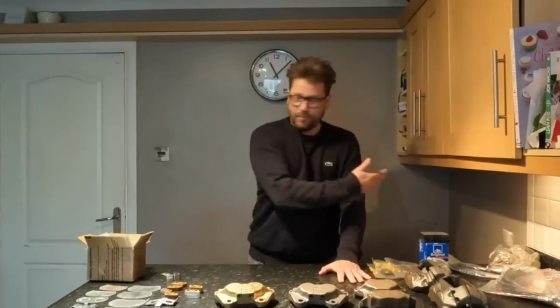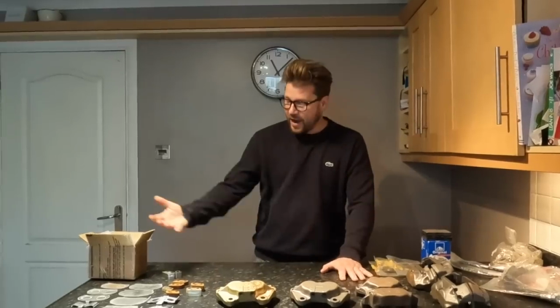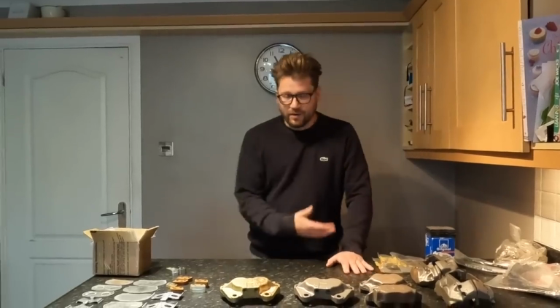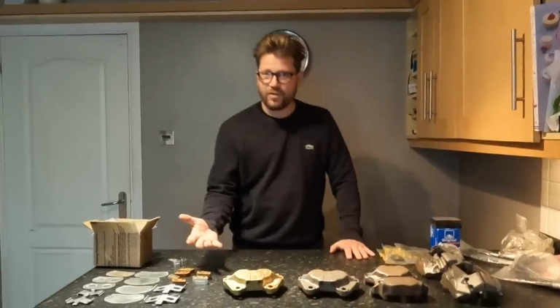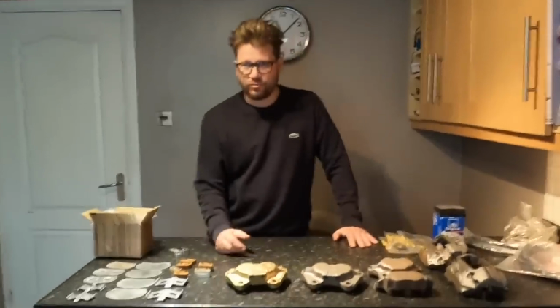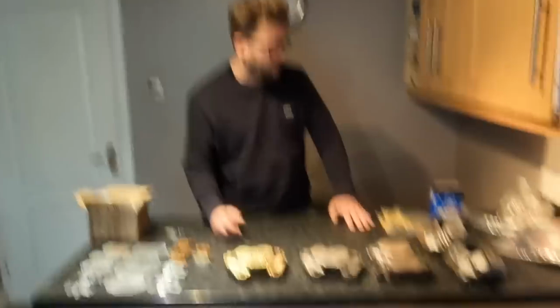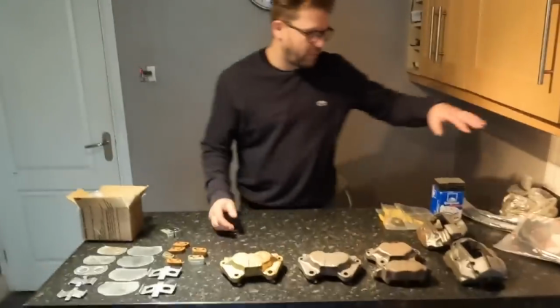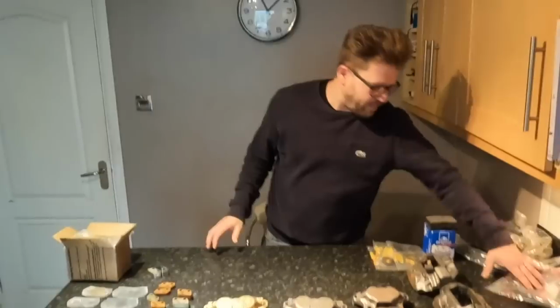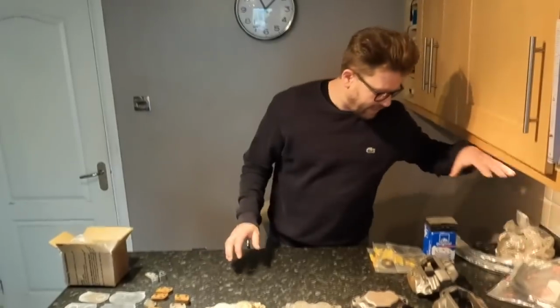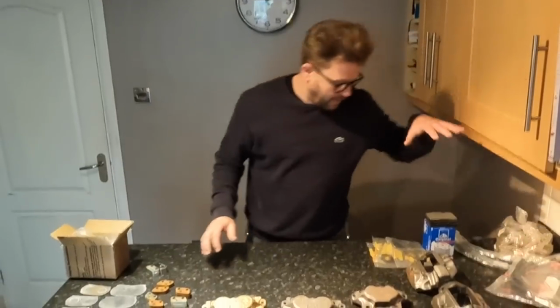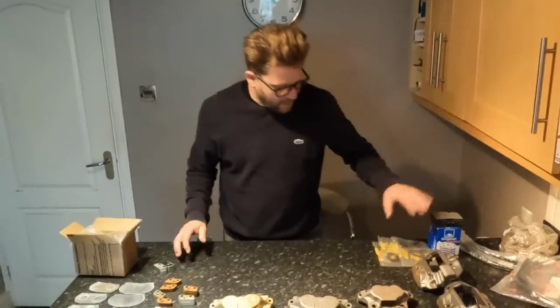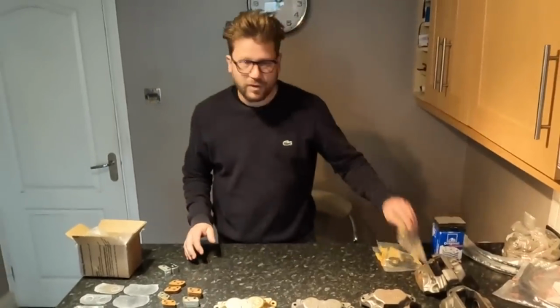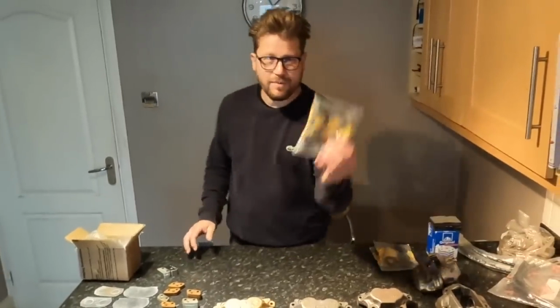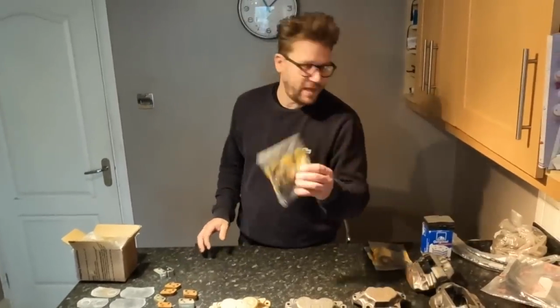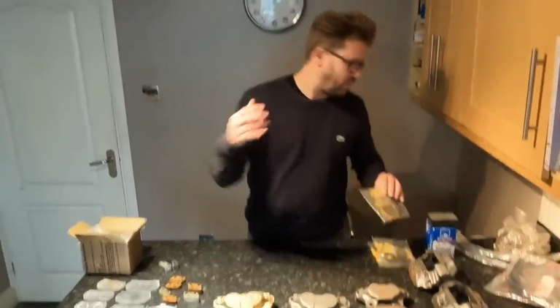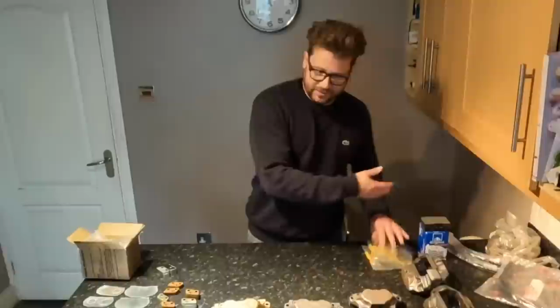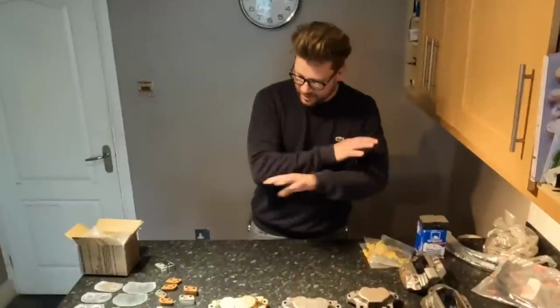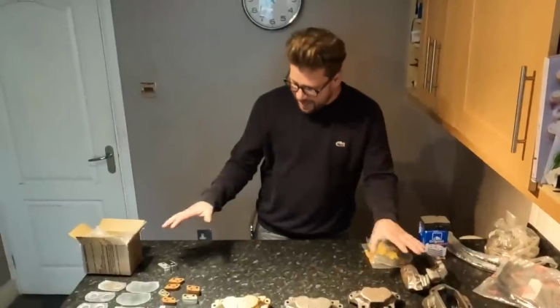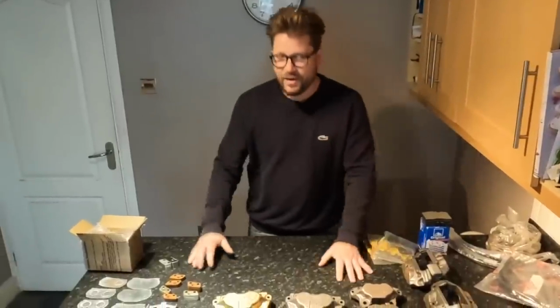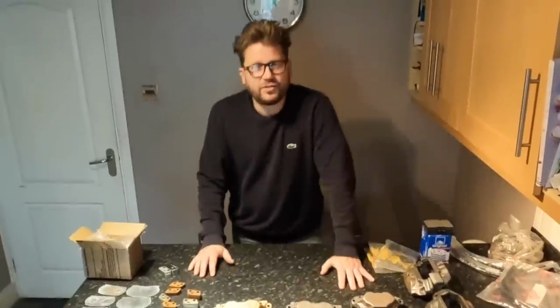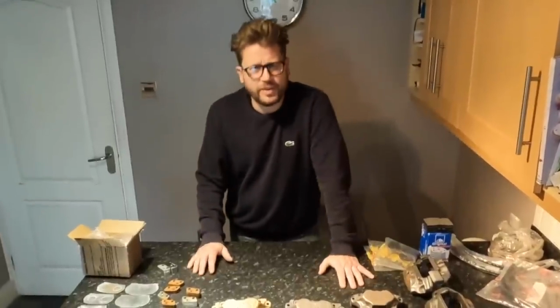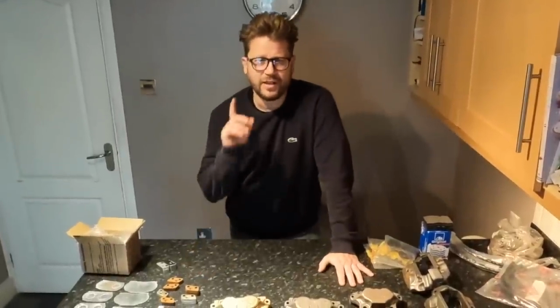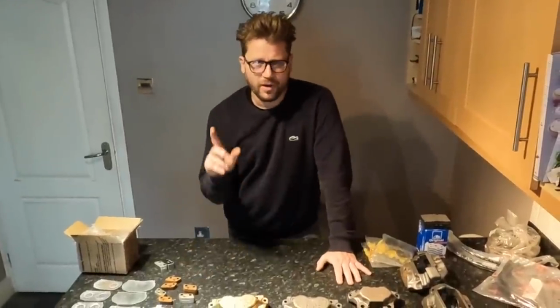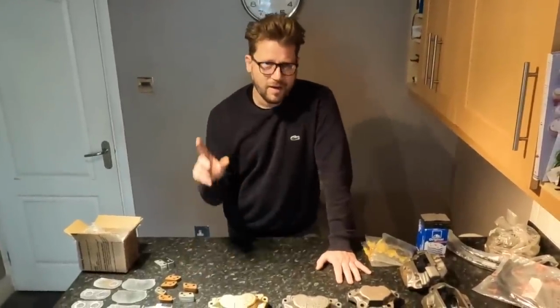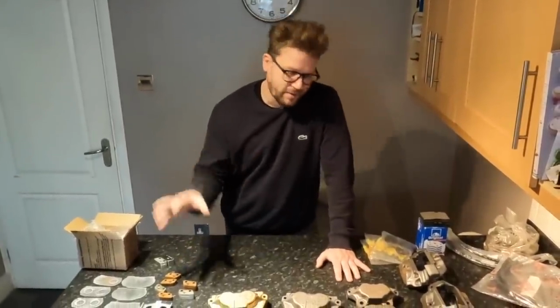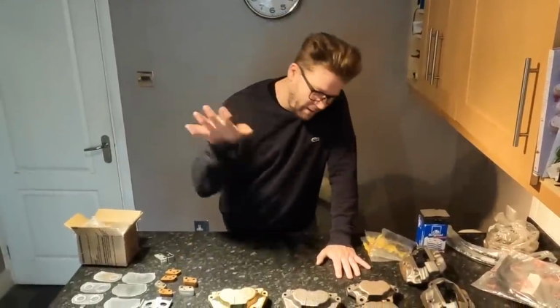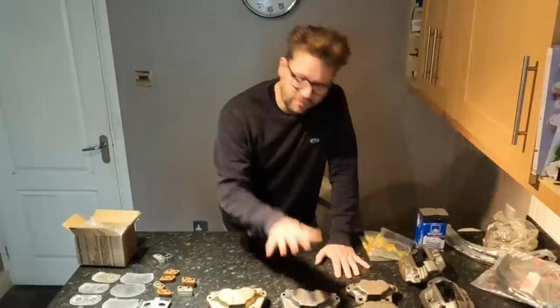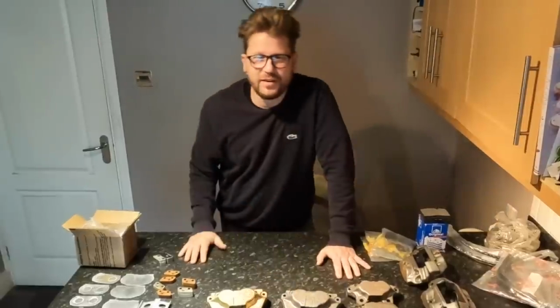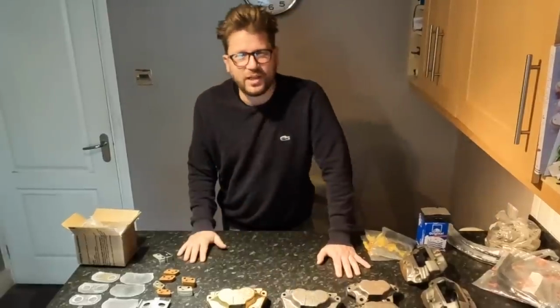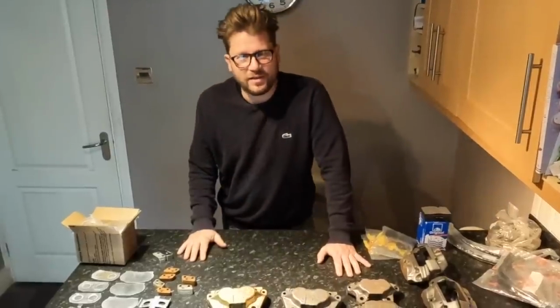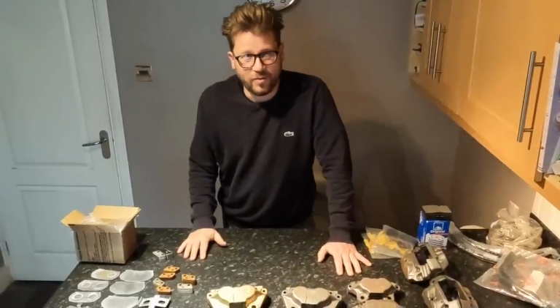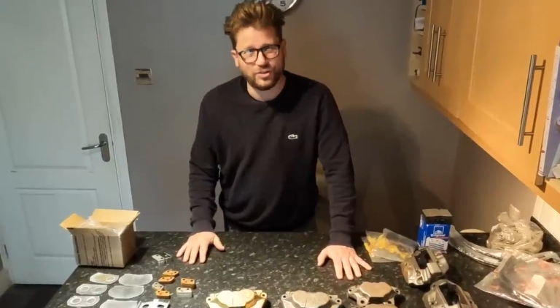We now have everything else to rebuild the brakes — all the brake lines, brake pads, rebuild kits, all our pistons, everything is ready. We just need that one last little bit: these calipers finished in yellow zinc, and then we are good to go.